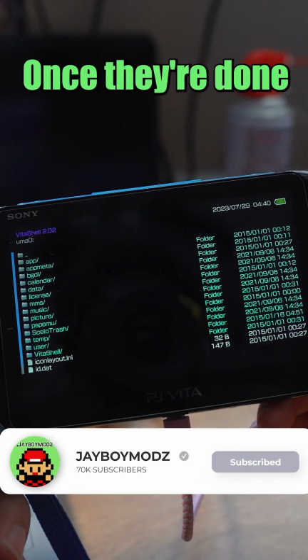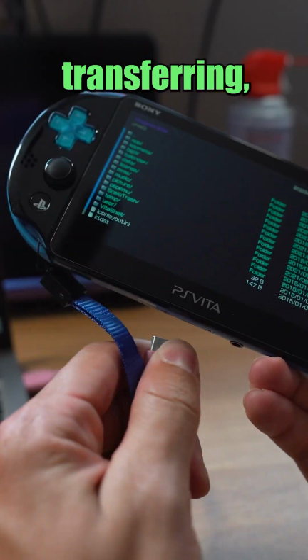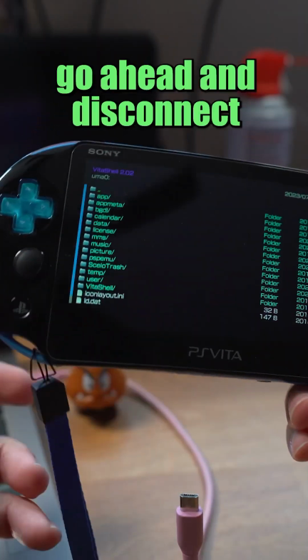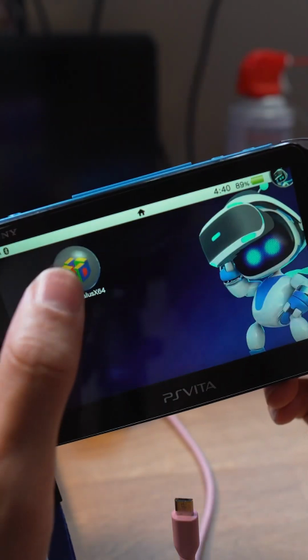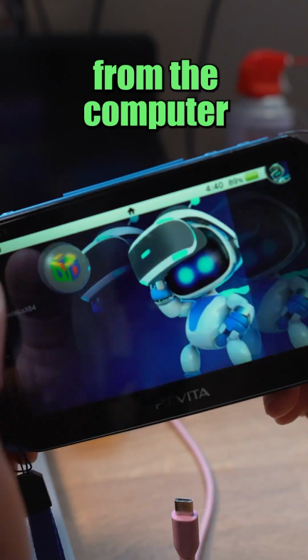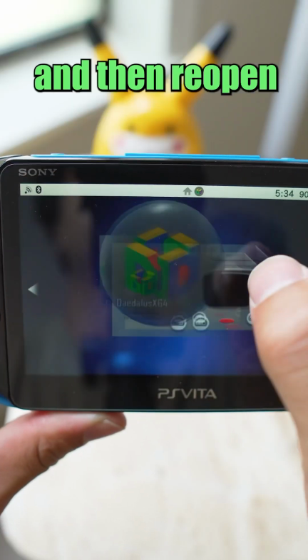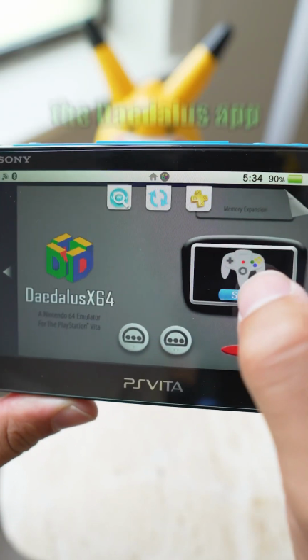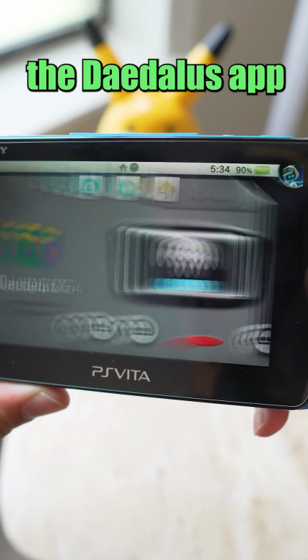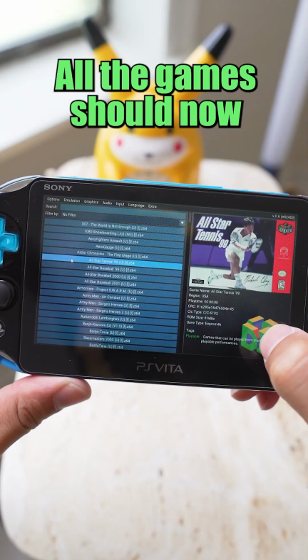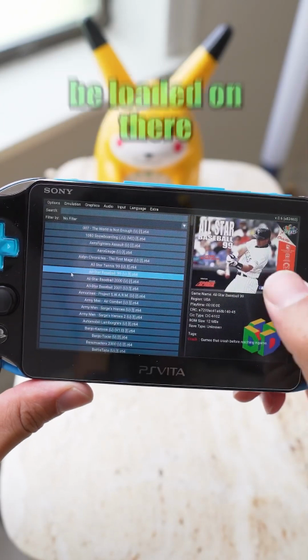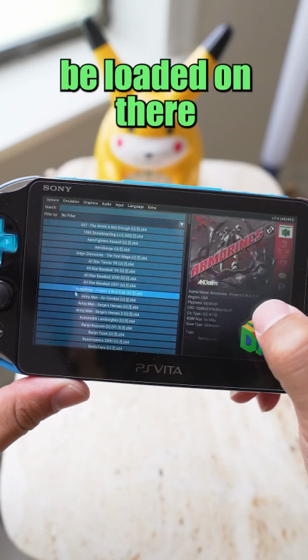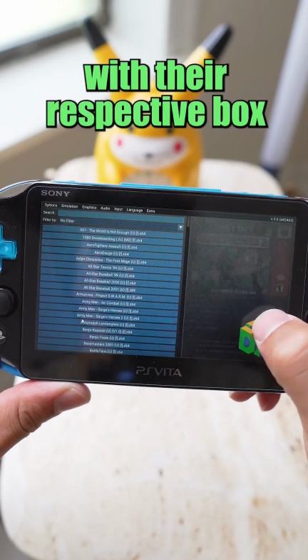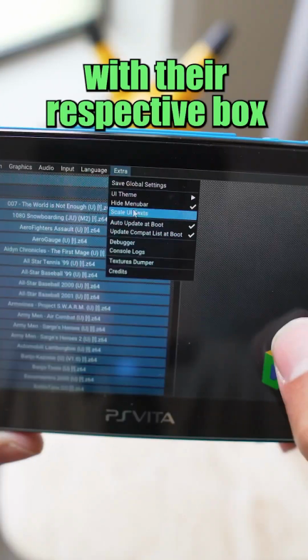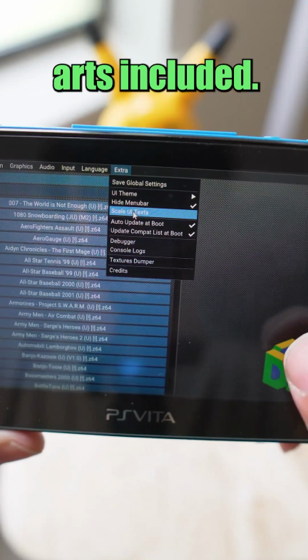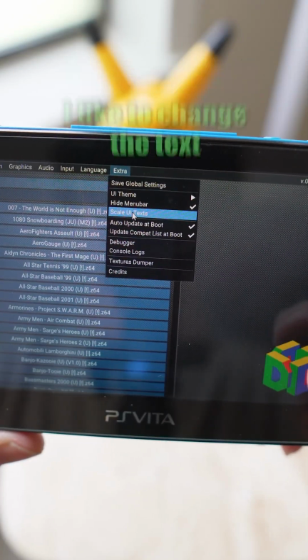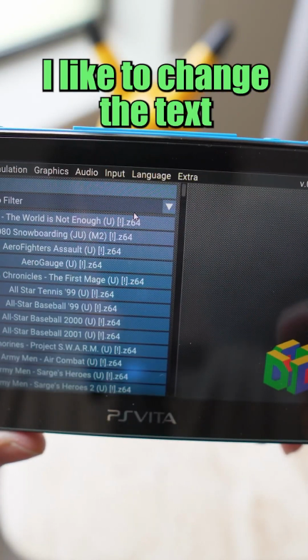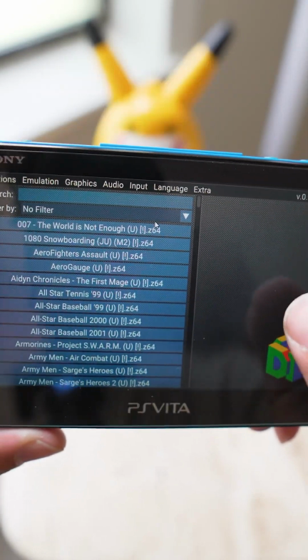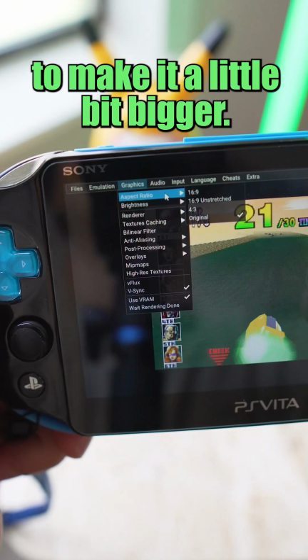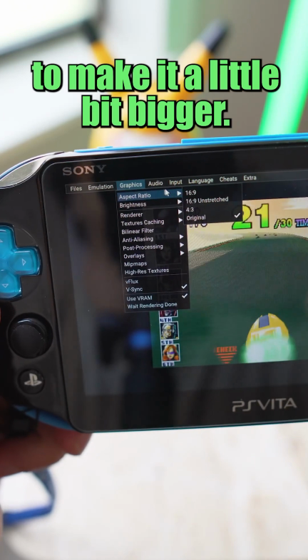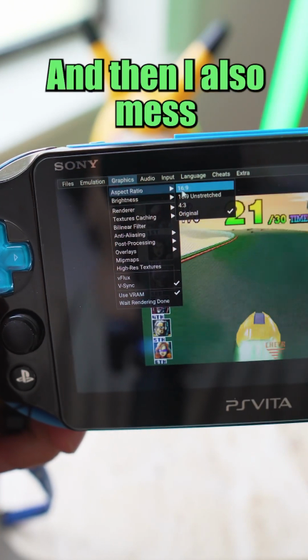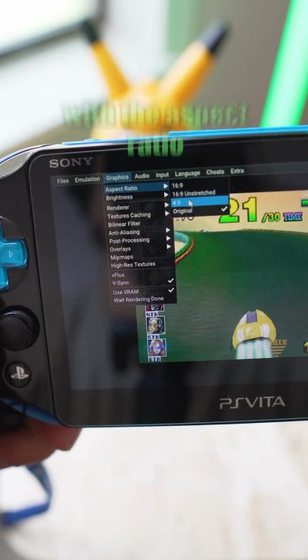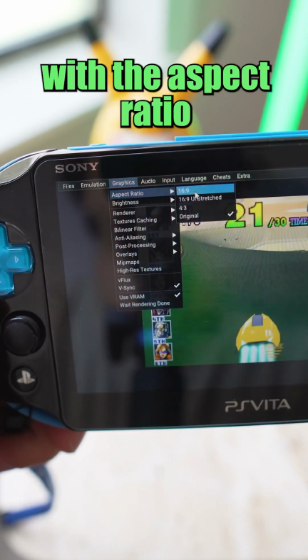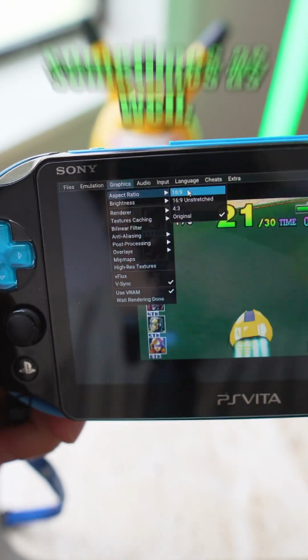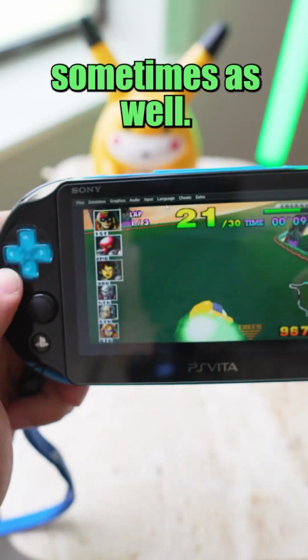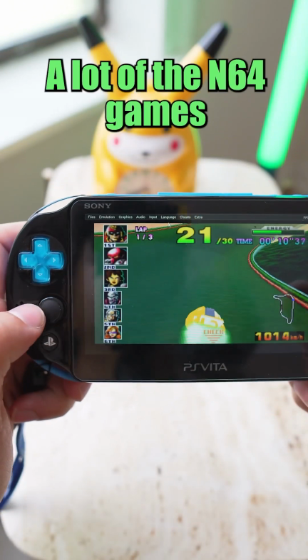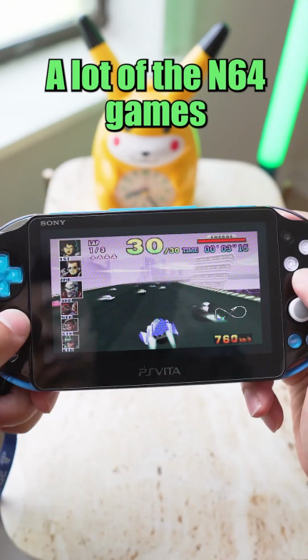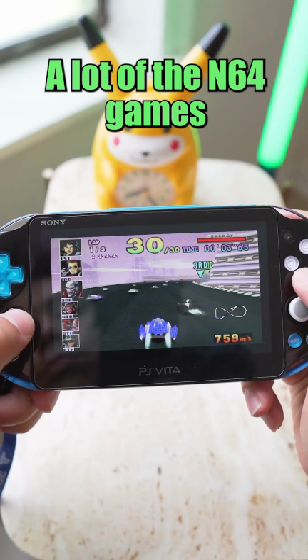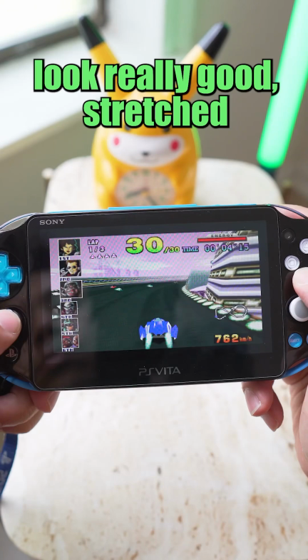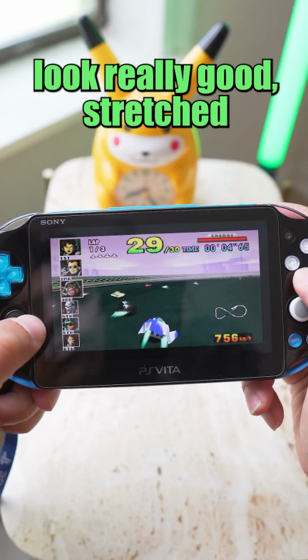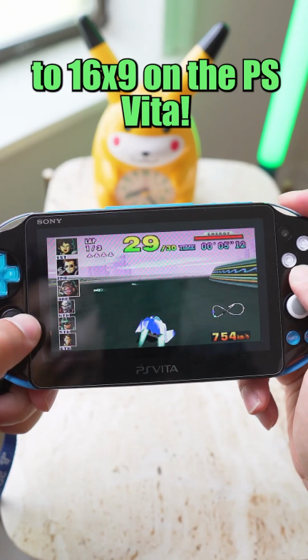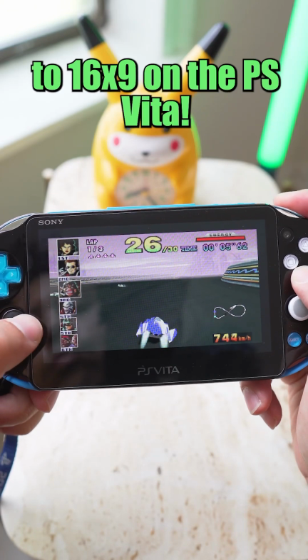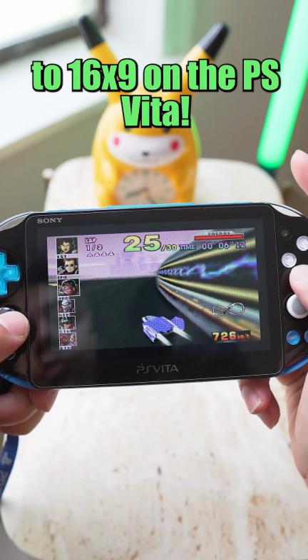Once they're done transferring, go ahead and disconnect from the computer and then reopen the Daedalus app. All the games should now be loaded on there with their respective box arts included. I like to change the text to make it a little bit bigger, and I also mess with the aspect ratio sometimes as well. A lot of the N64 games look really good stretched to 16x9 on the PS Vita.